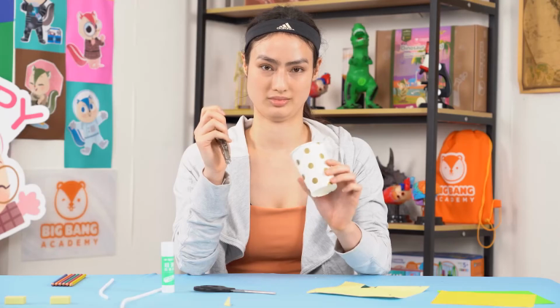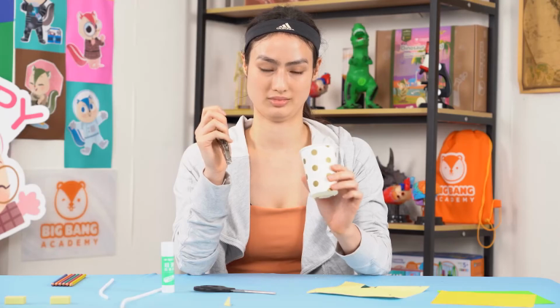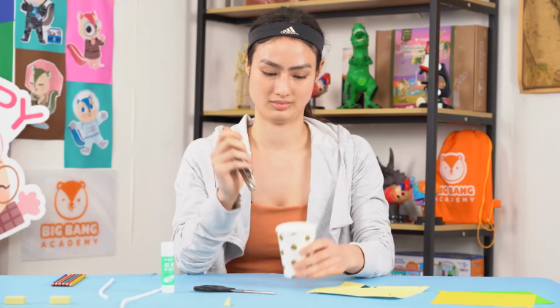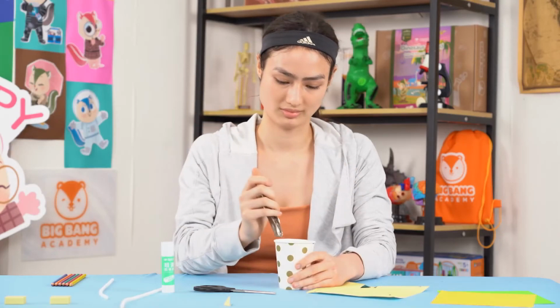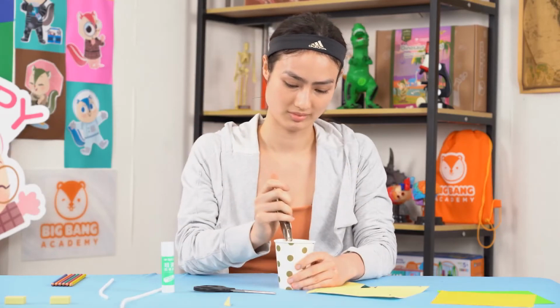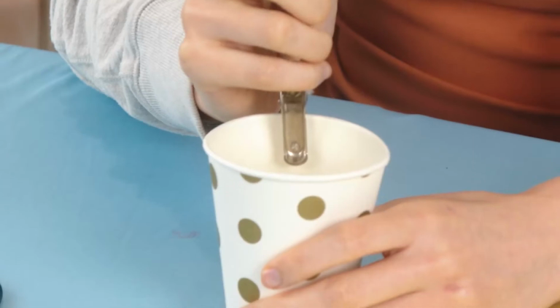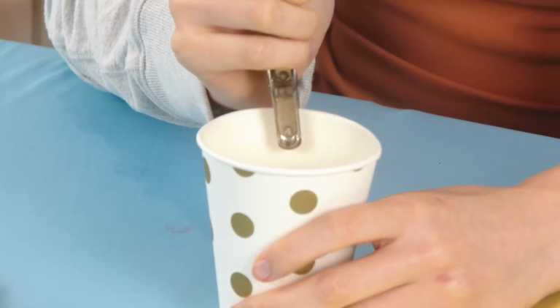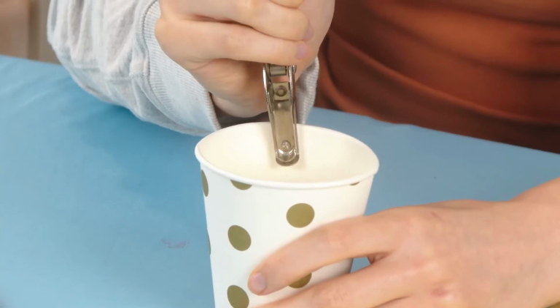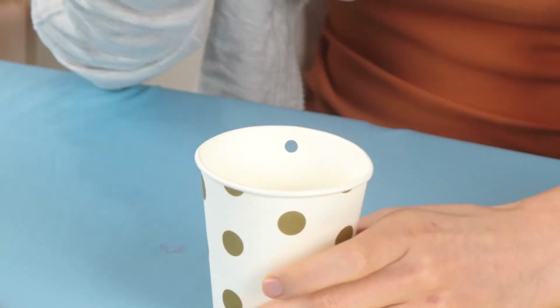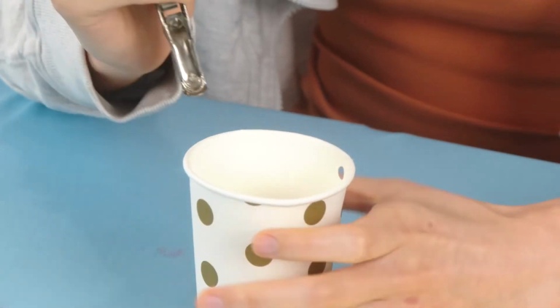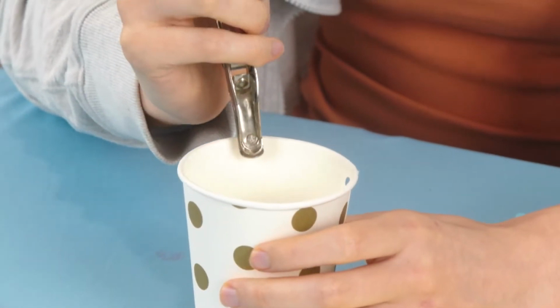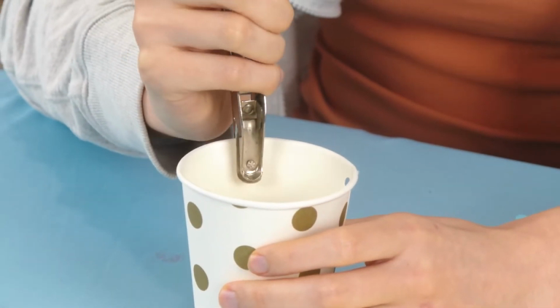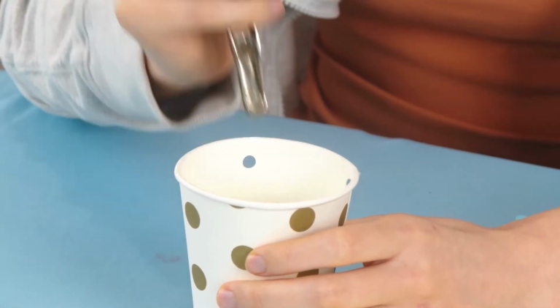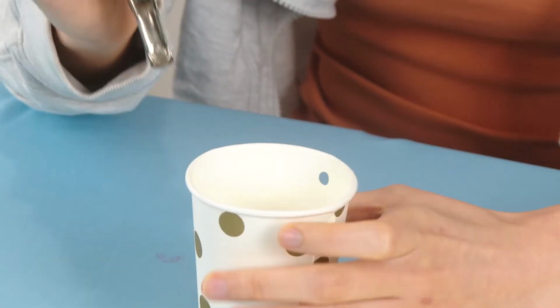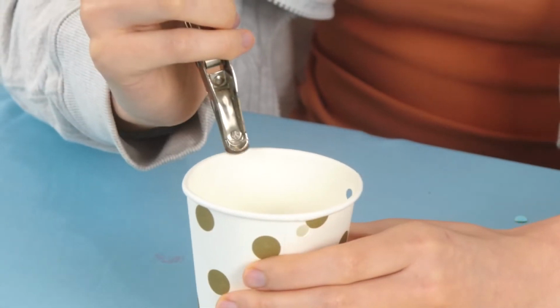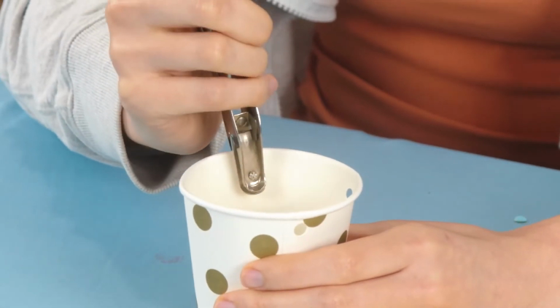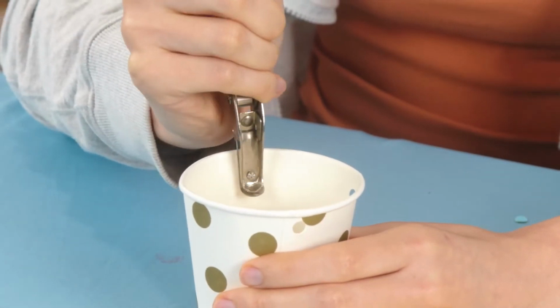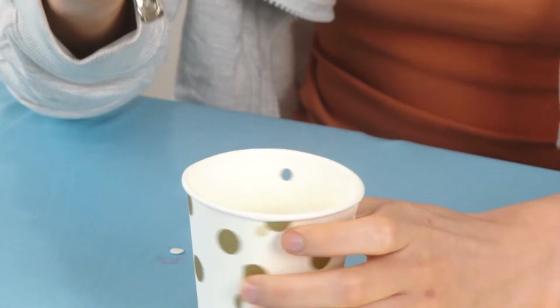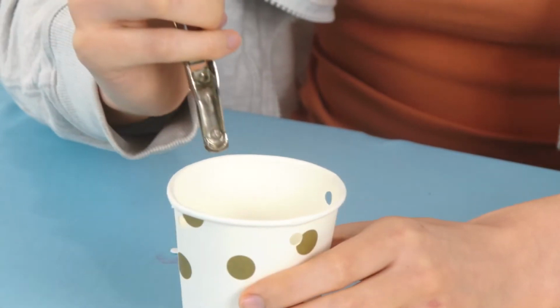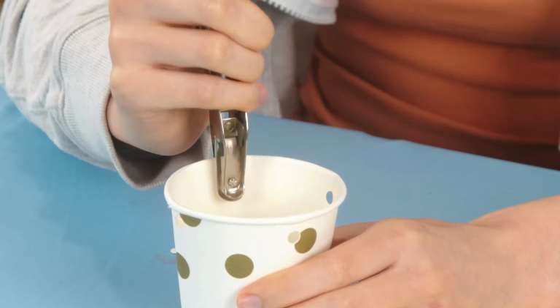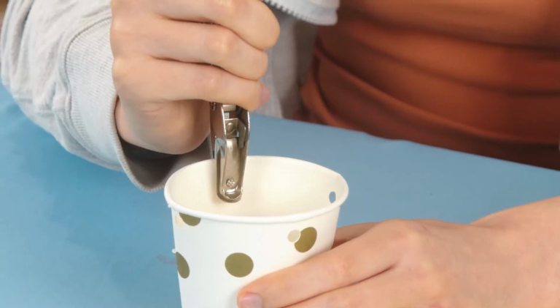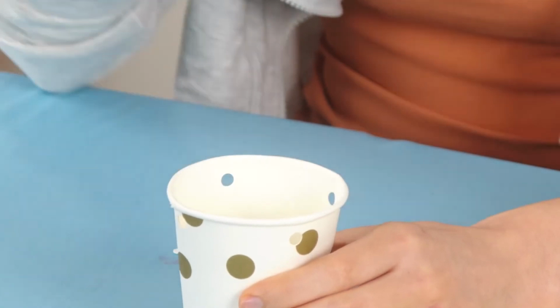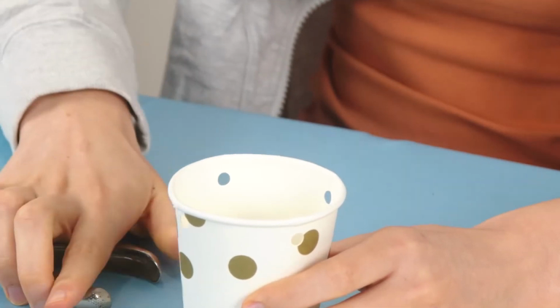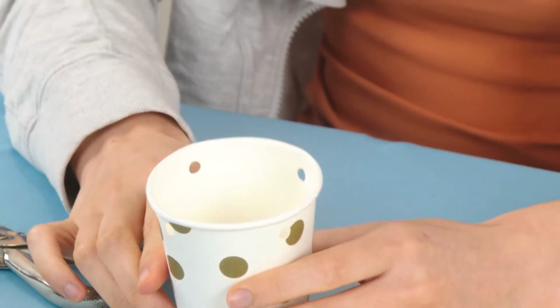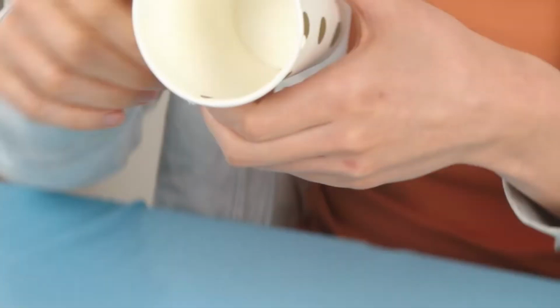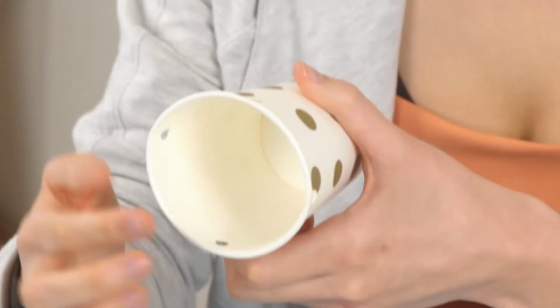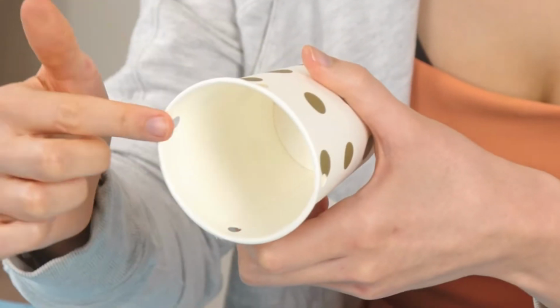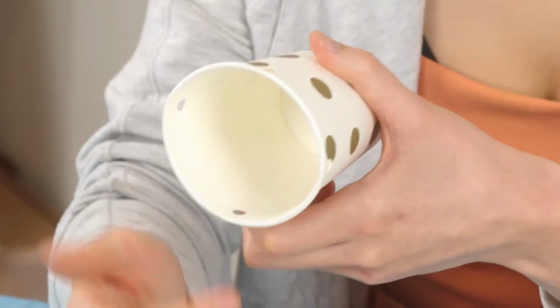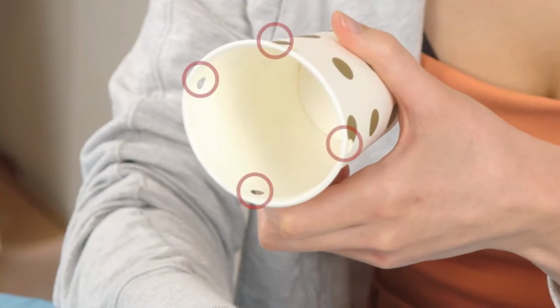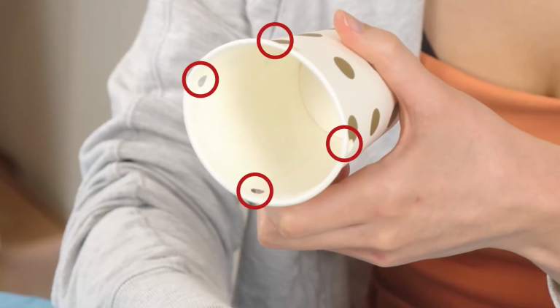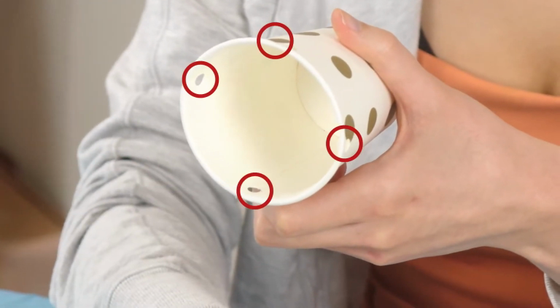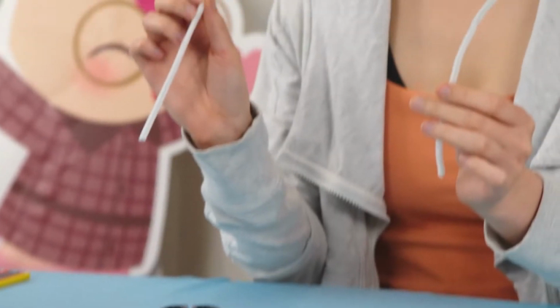Now, use your hole puncher again to punch holes at four sides of a paper cup. The holes should be right underneath the edge of the cup and are all evenly spaced out.